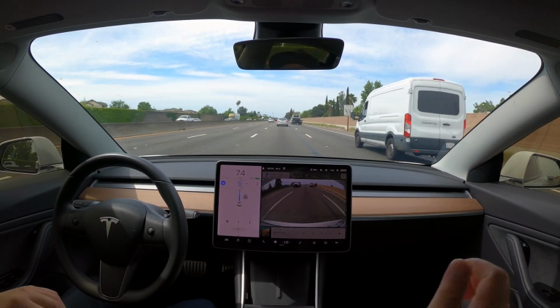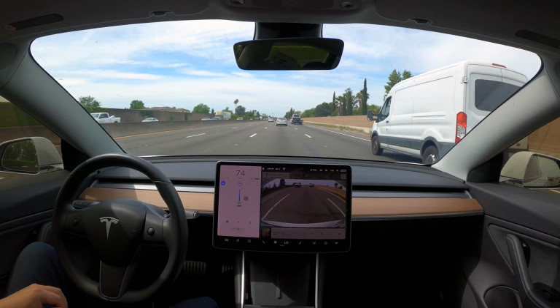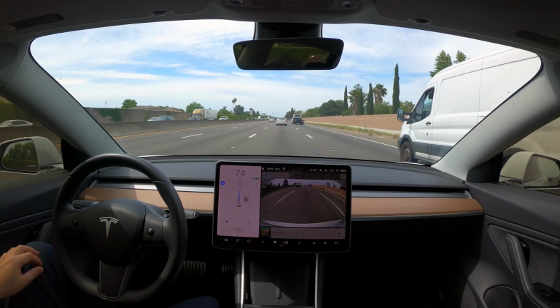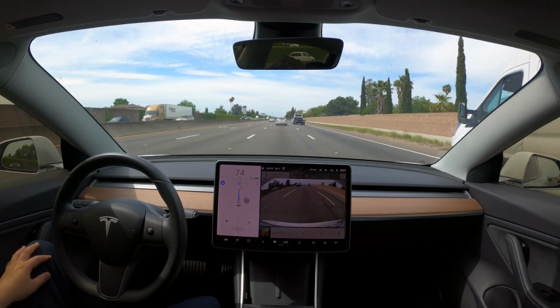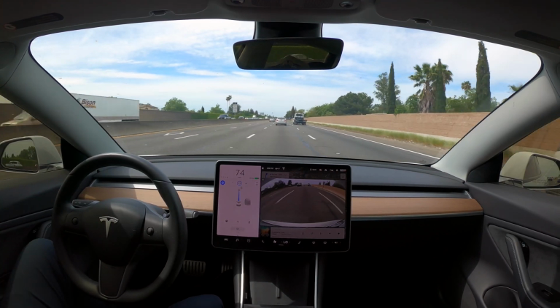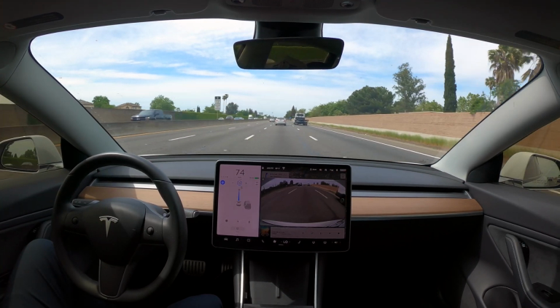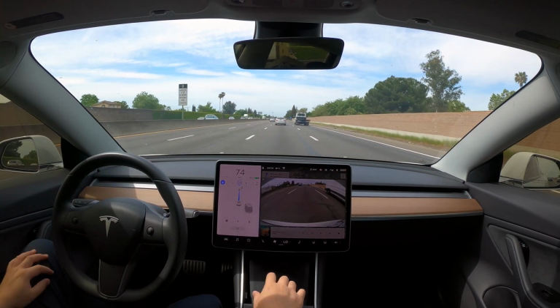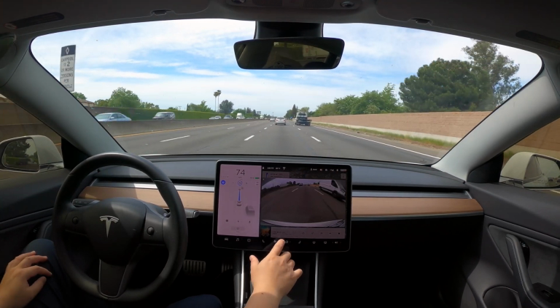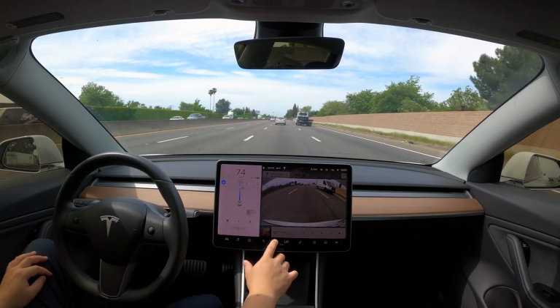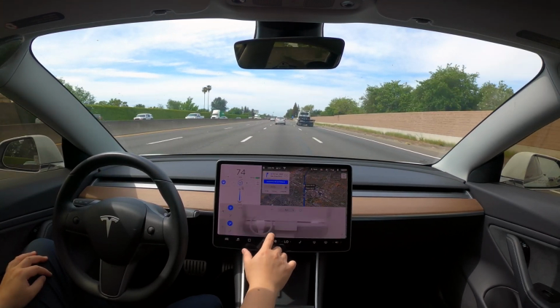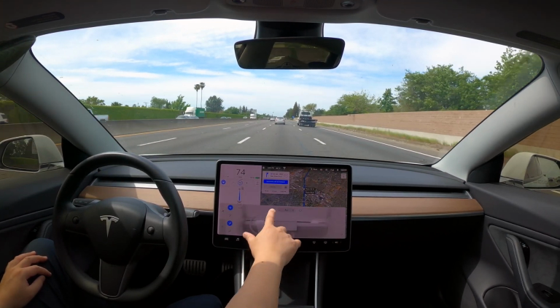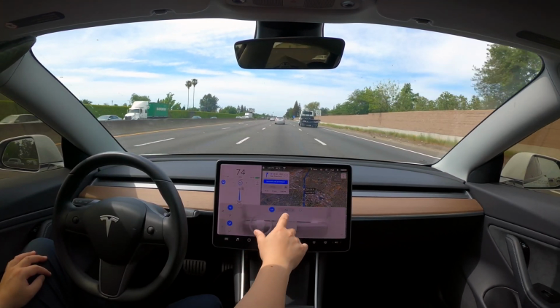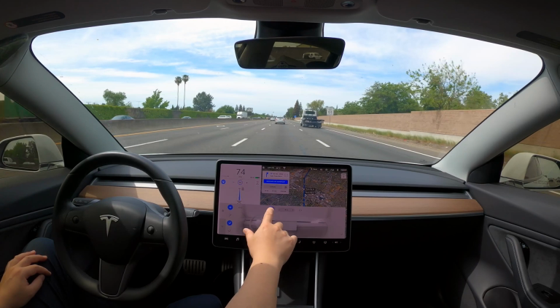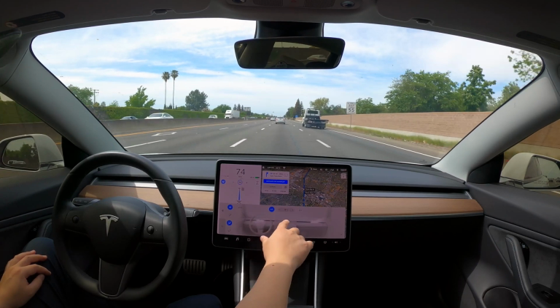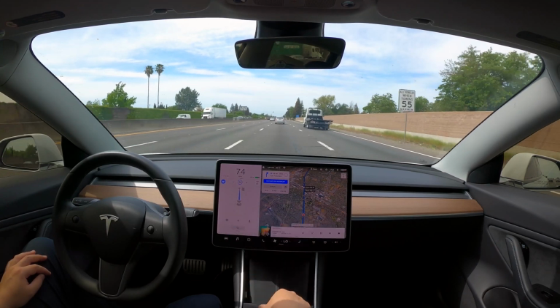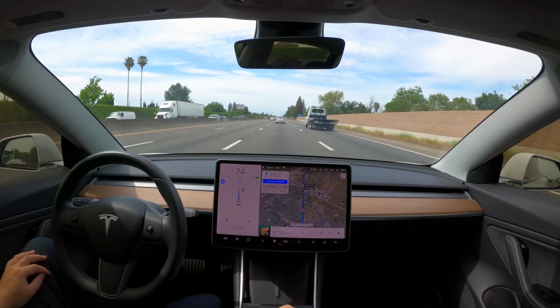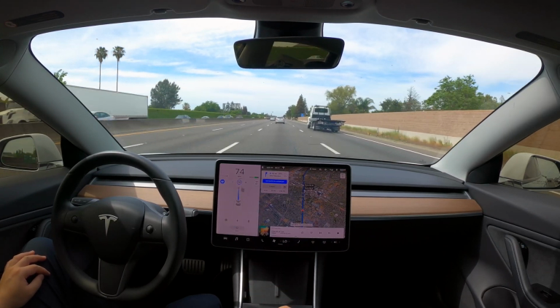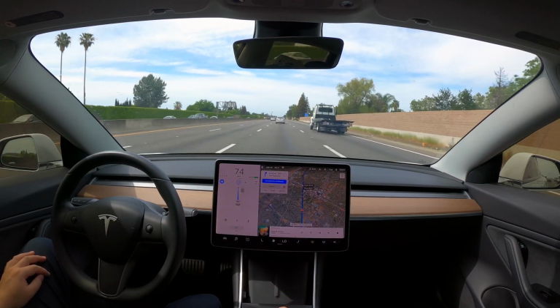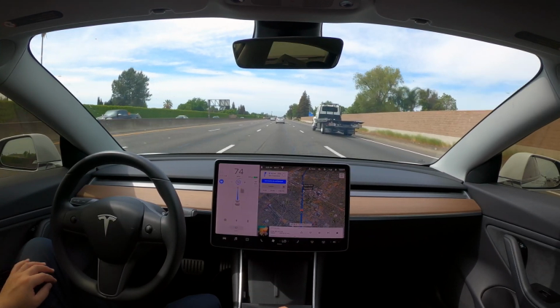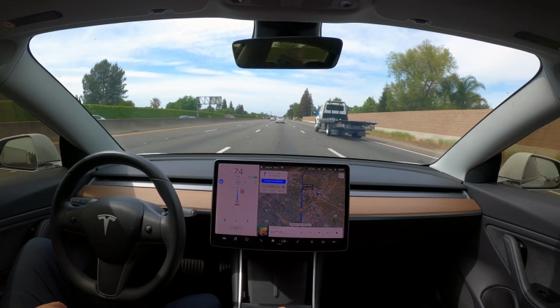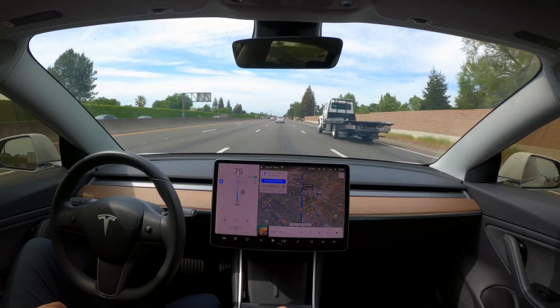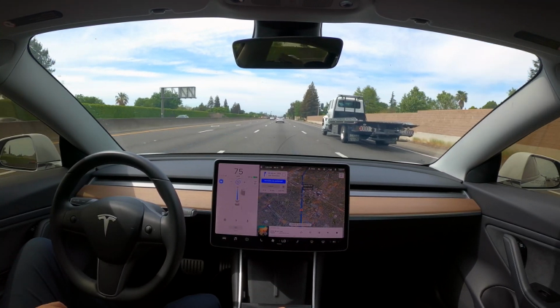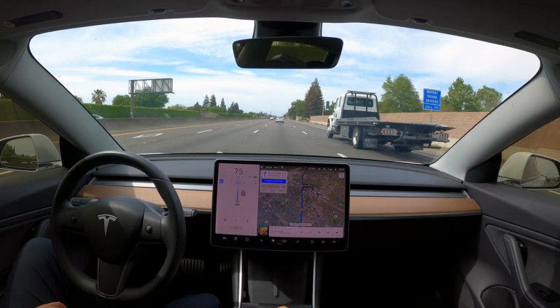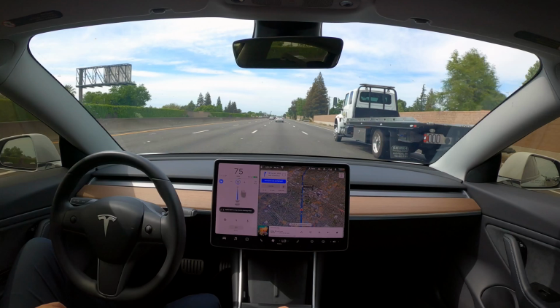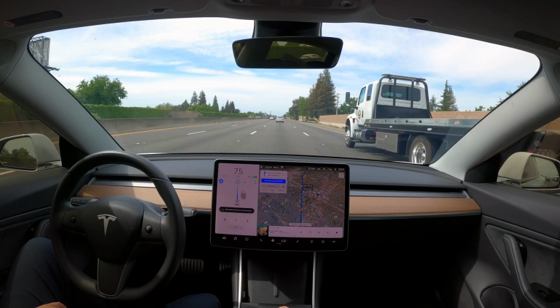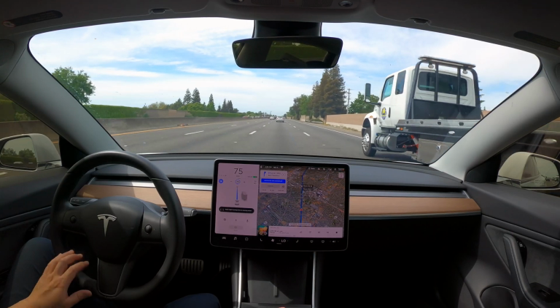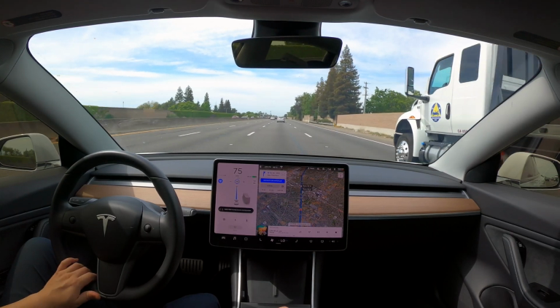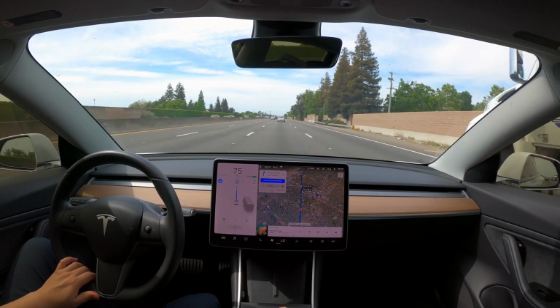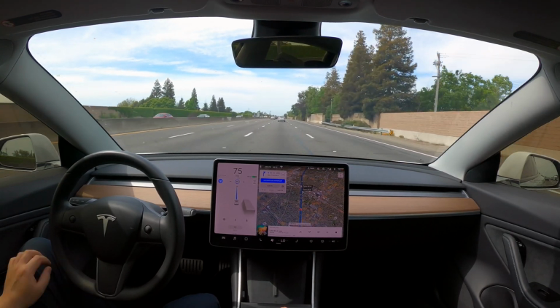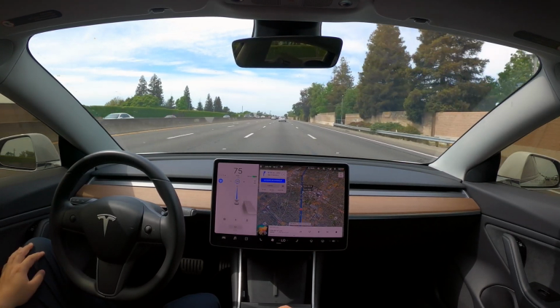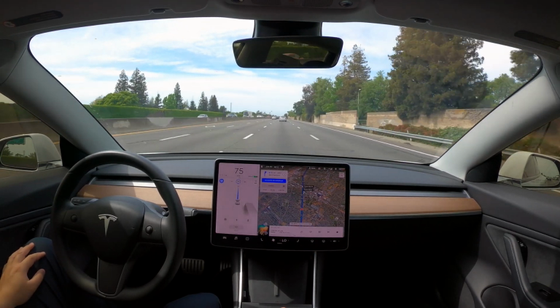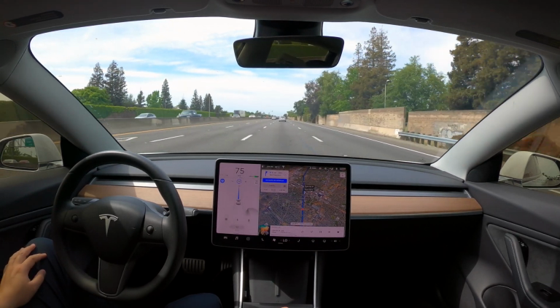As you can see, my hands are off the steering wheel in this example, just so you can see that Tesla's full self-driving is really coming along. It's usable on the freeway — not quite on small roads yet, but on the freeway it is really usable.